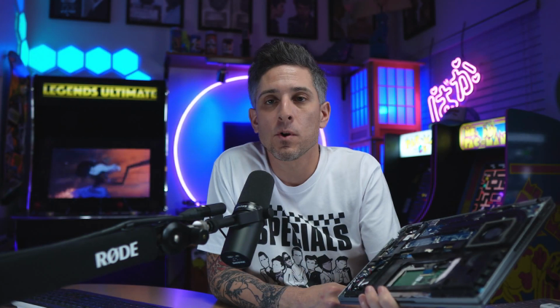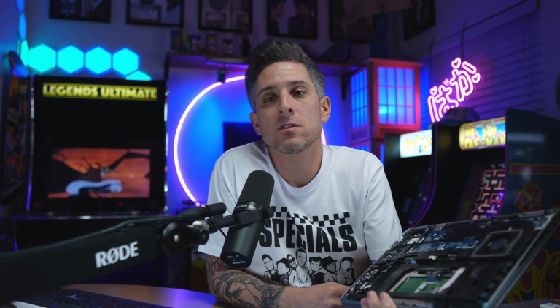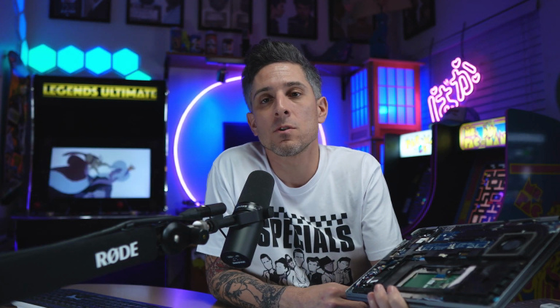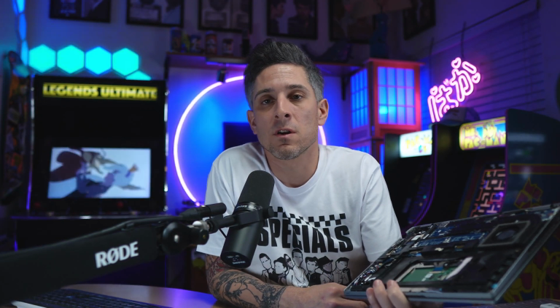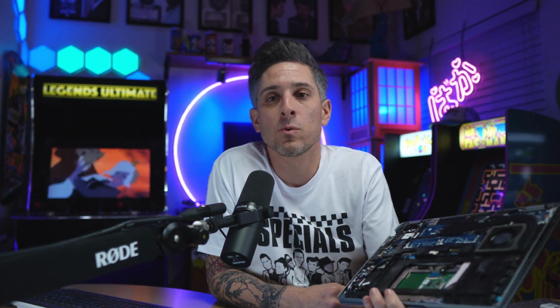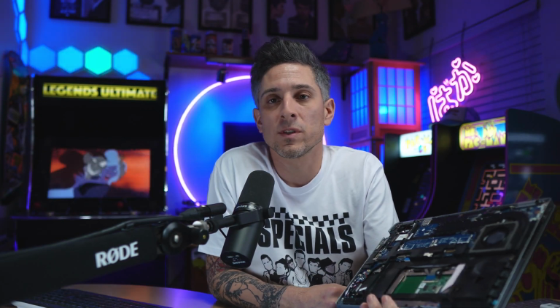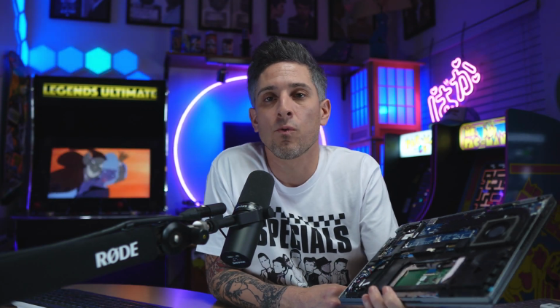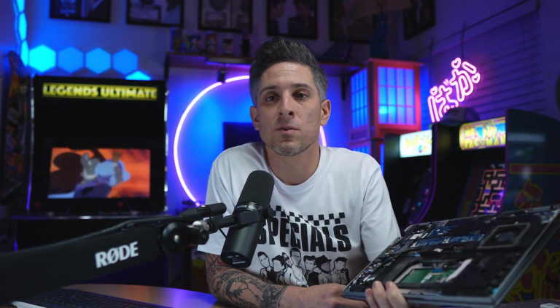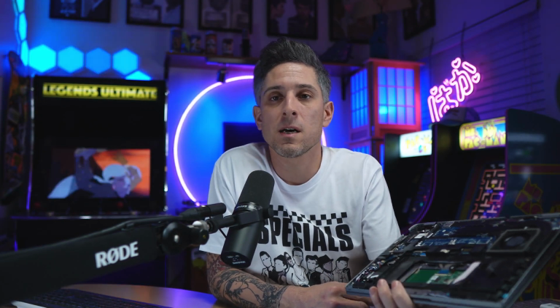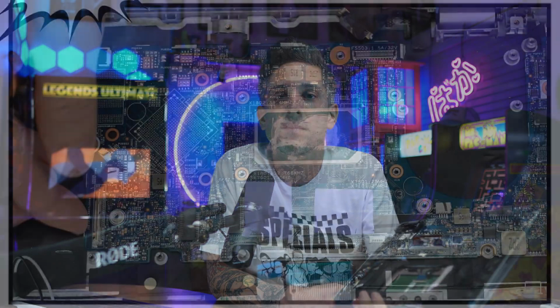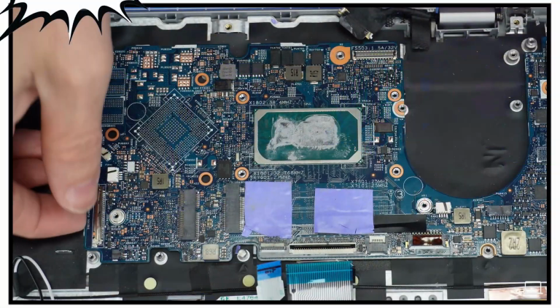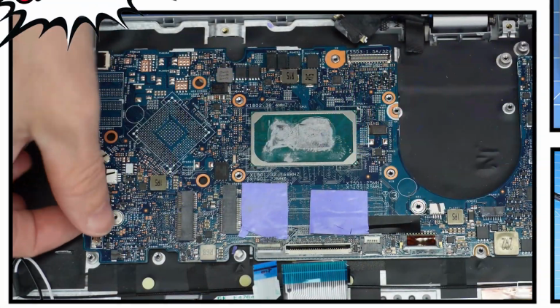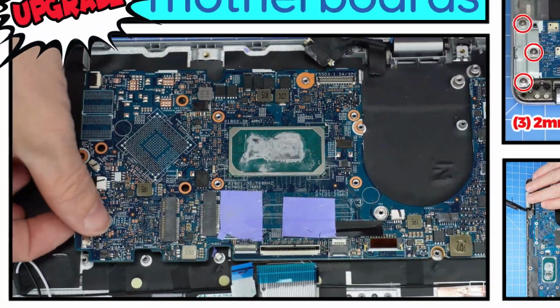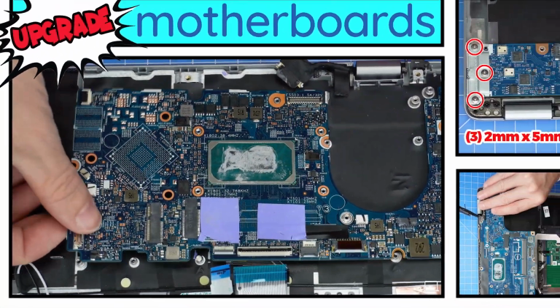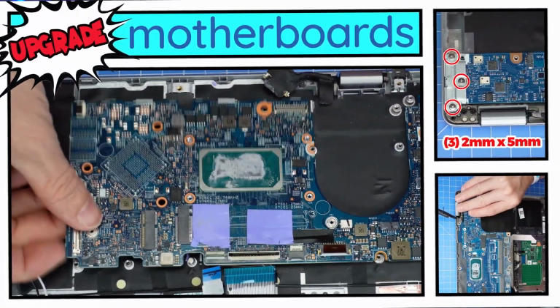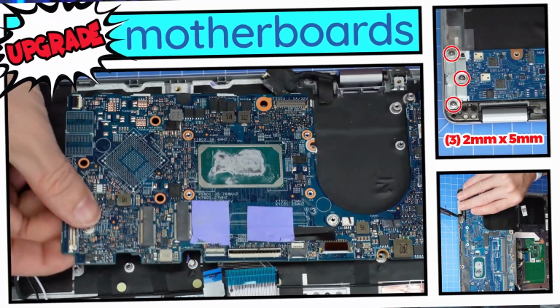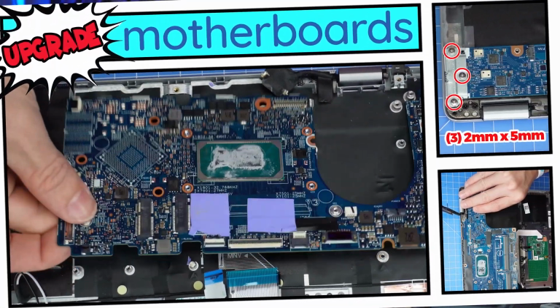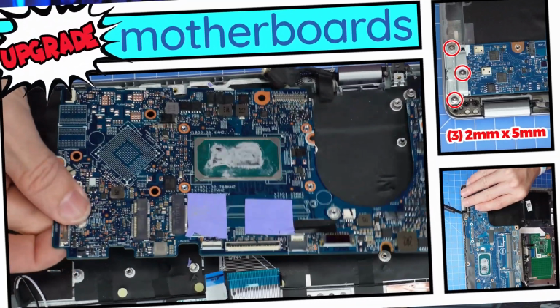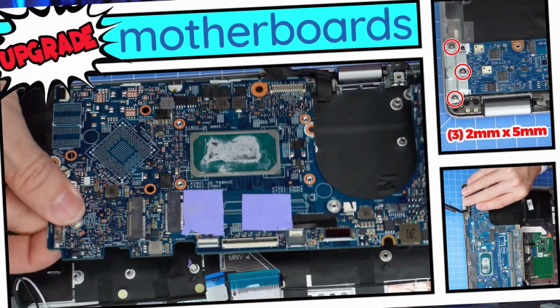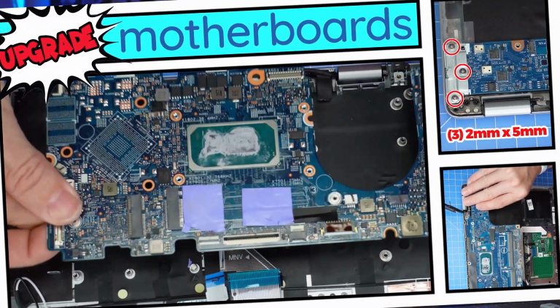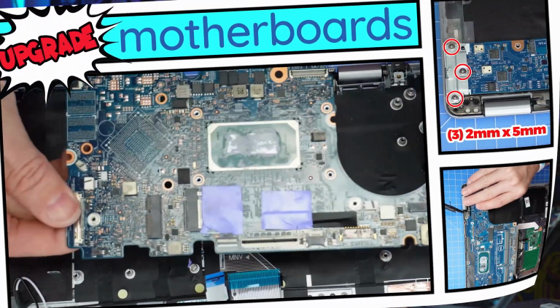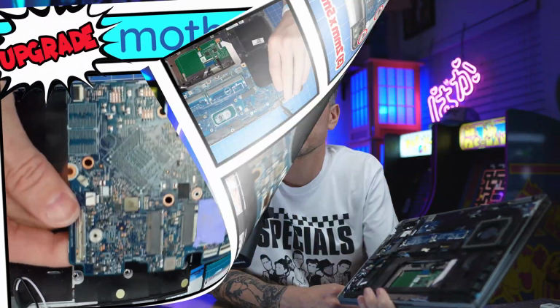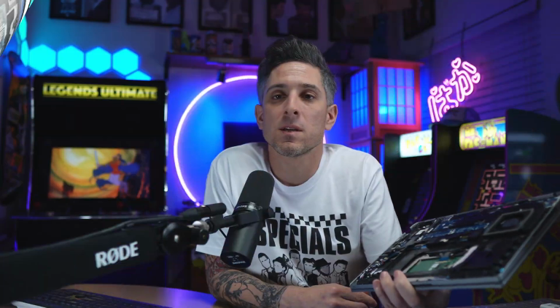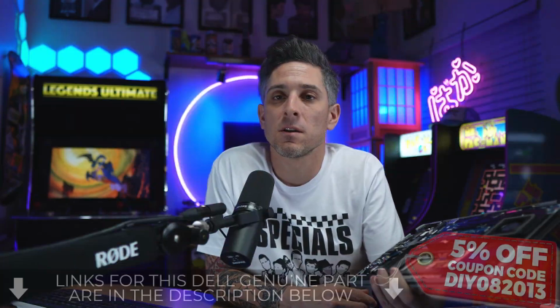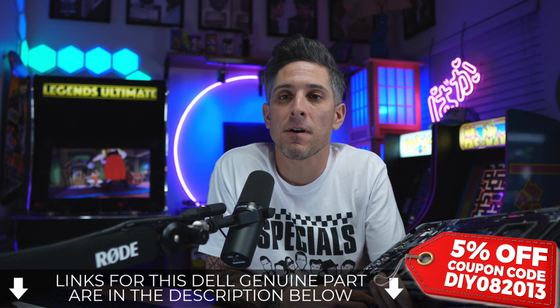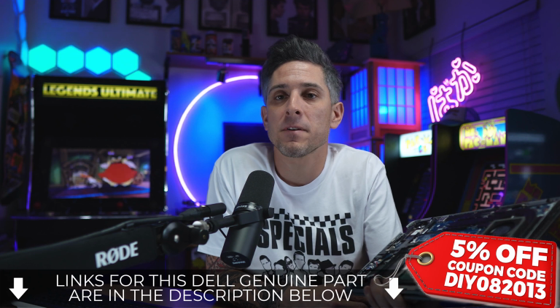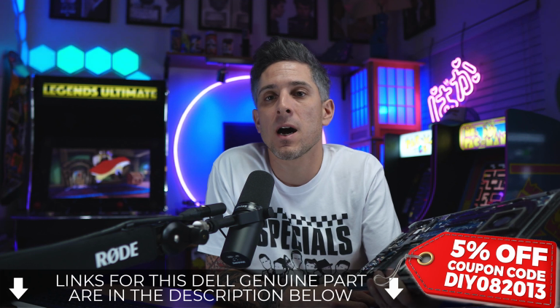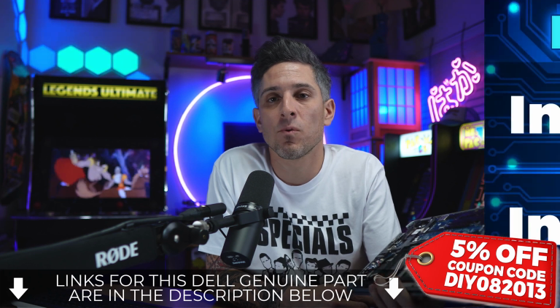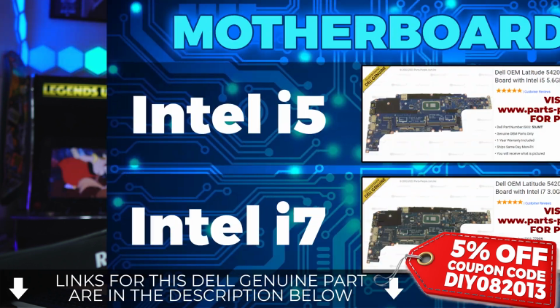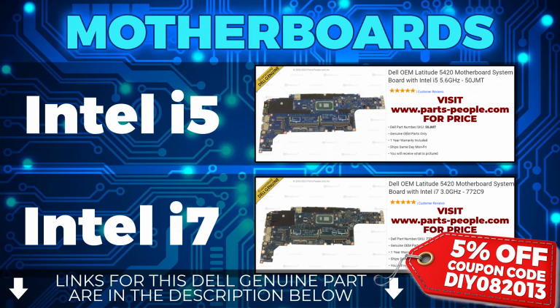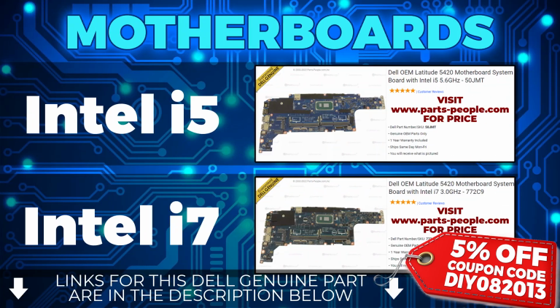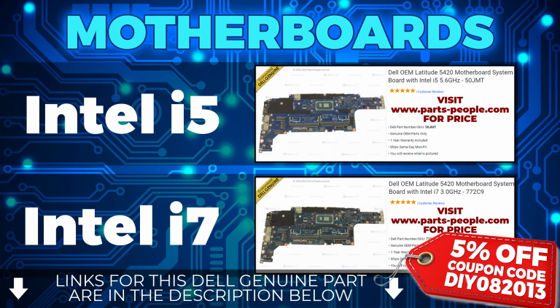Upgrading your CPU is another way to increase the performance on your Dell. There are two types of motherboards with integrated Intel CPUs for this laptop: the Intel i5 and the higher performance Intel i7.